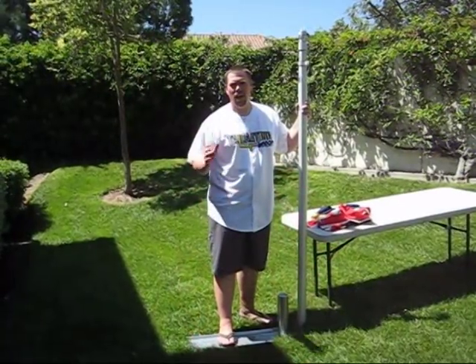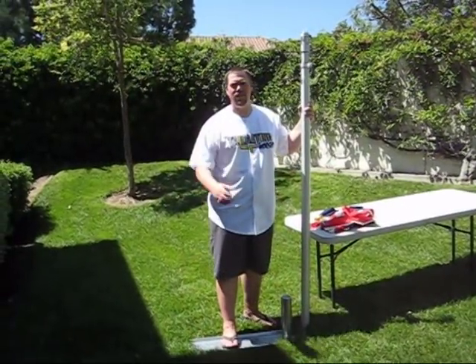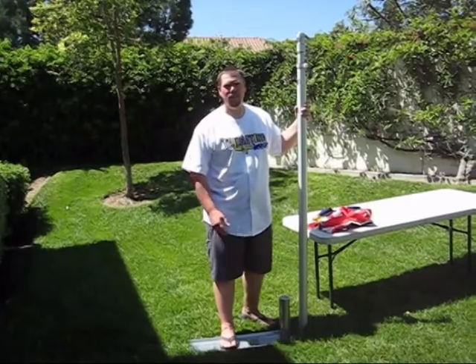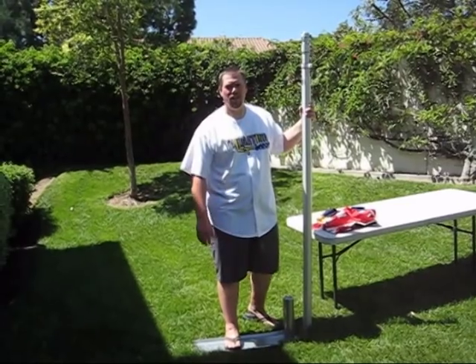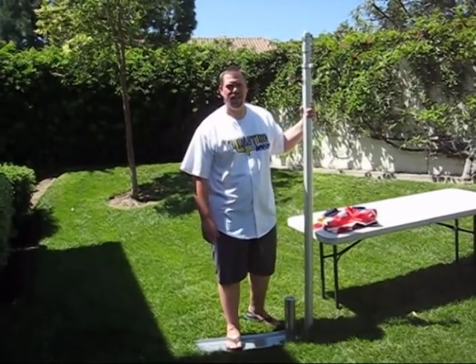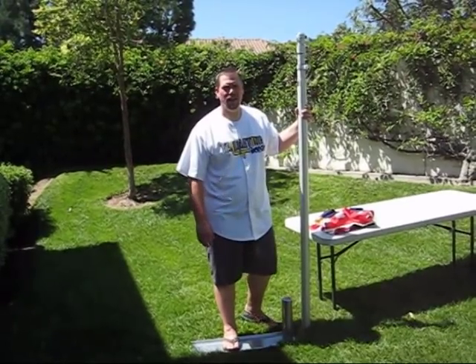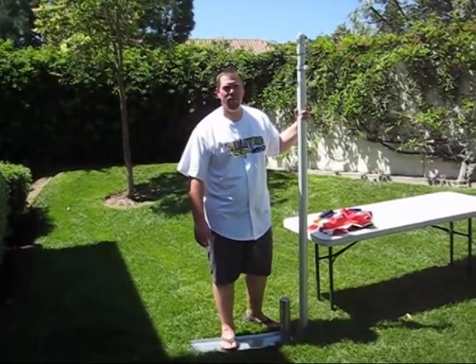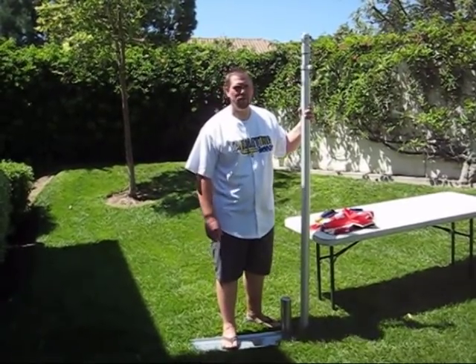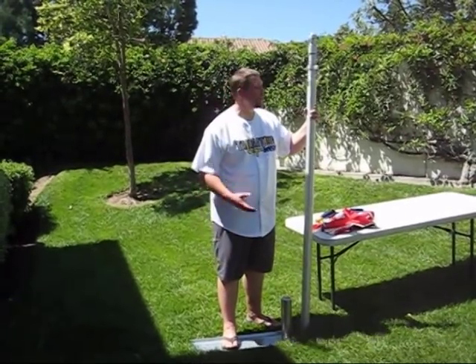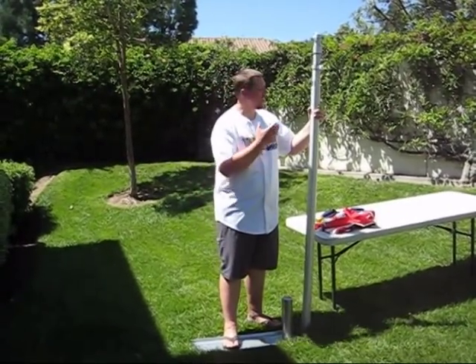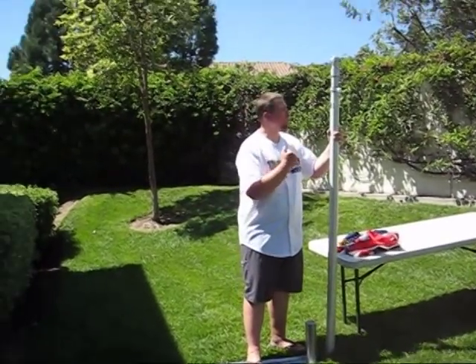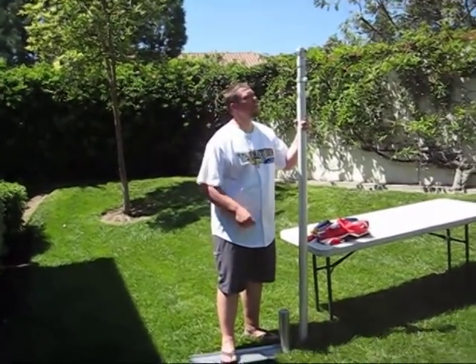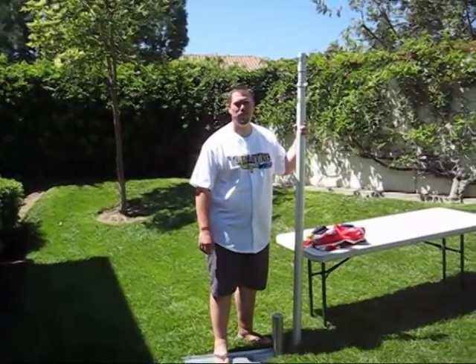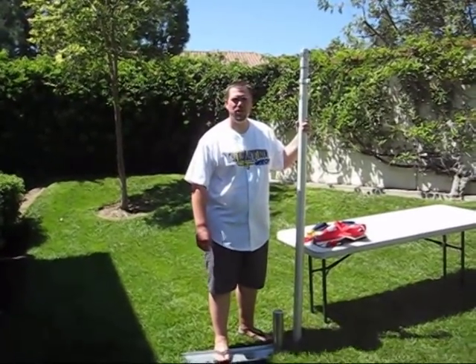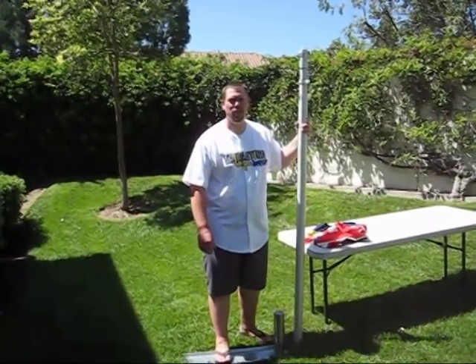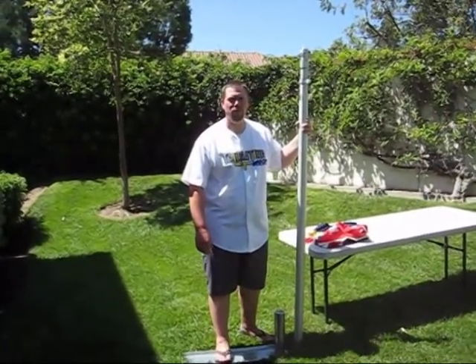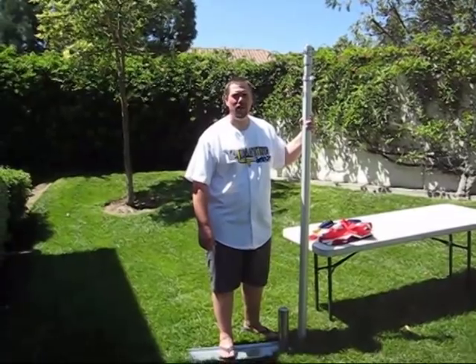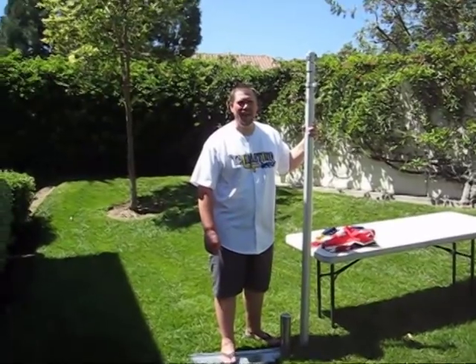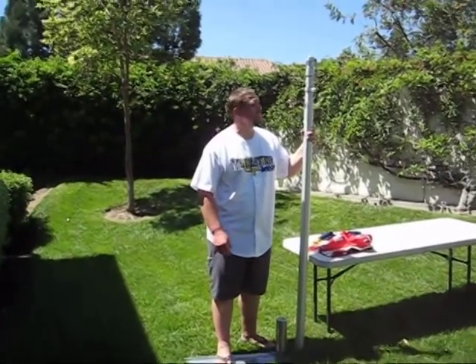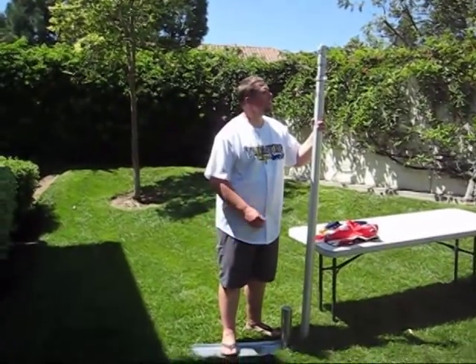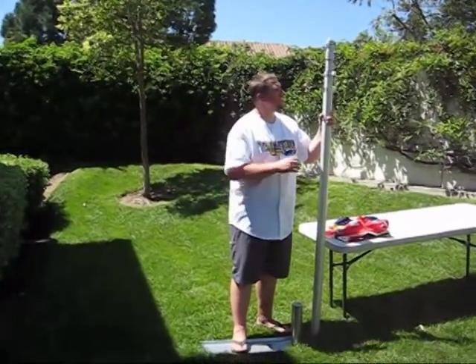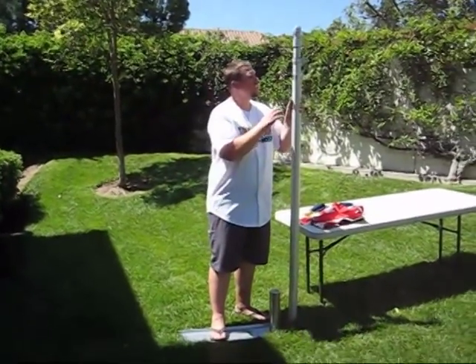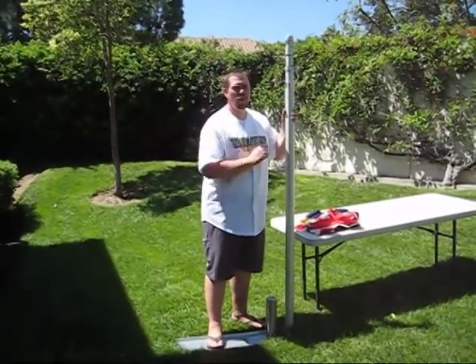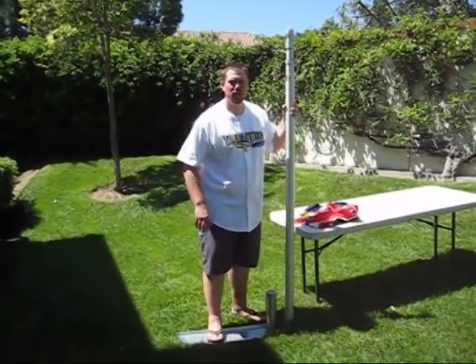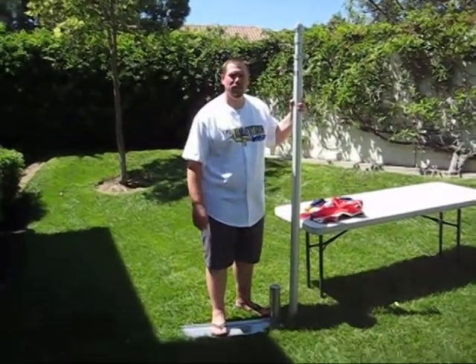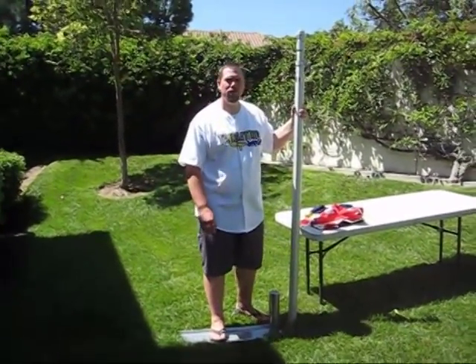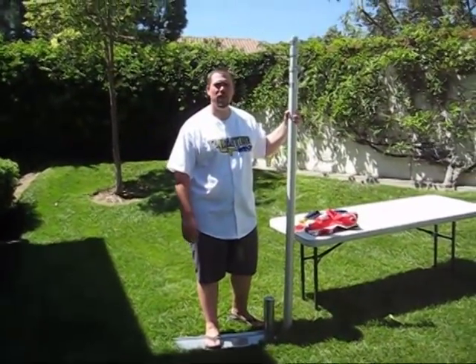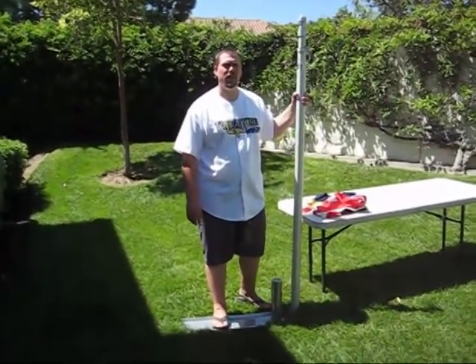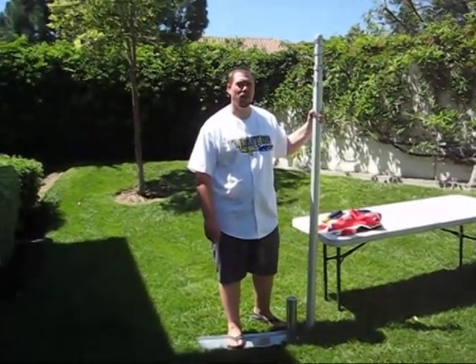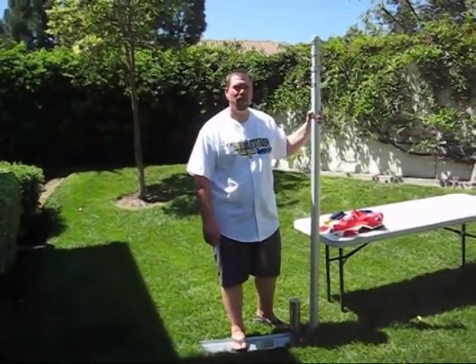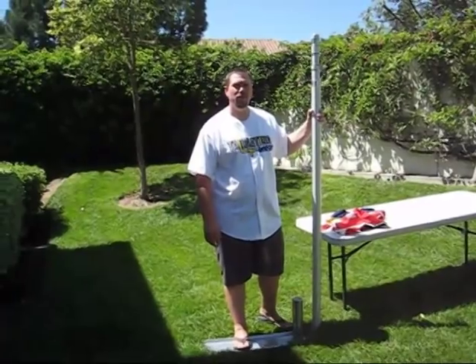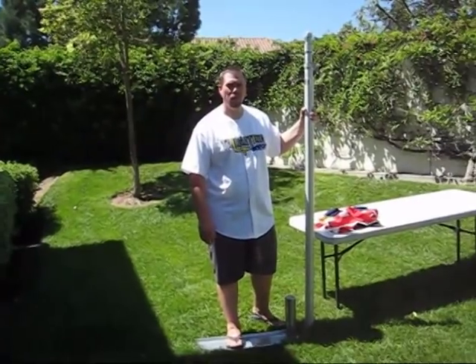Hi, this is Dave with tailgatingideas.com, coming to you with another product demonstration and review. This one is the Uncommon USA 20-foot telescoping flagpole.